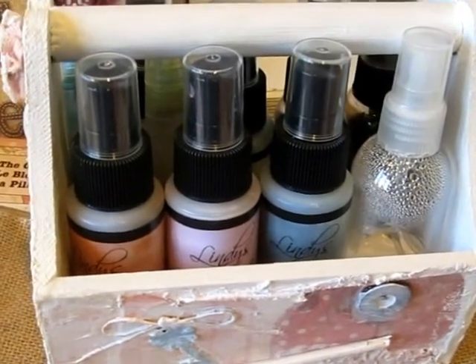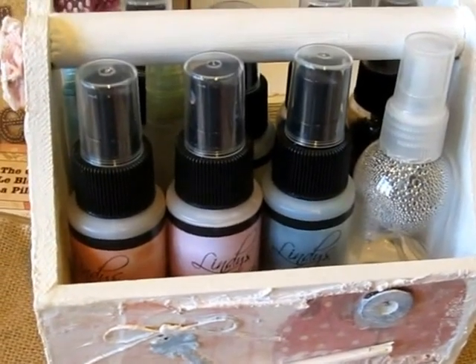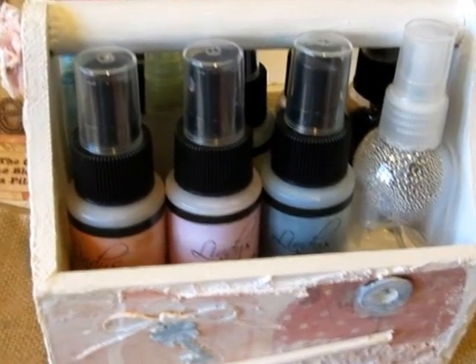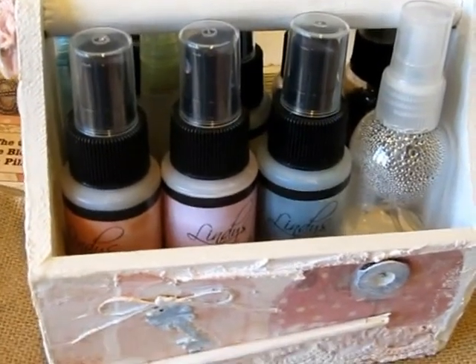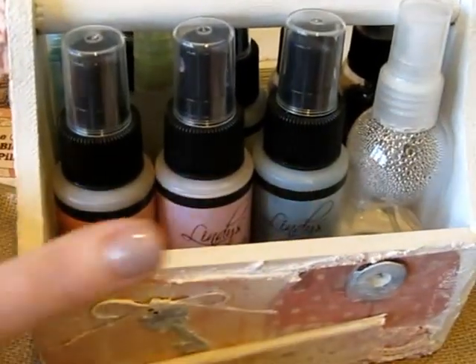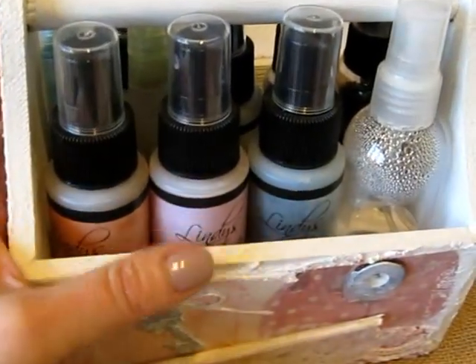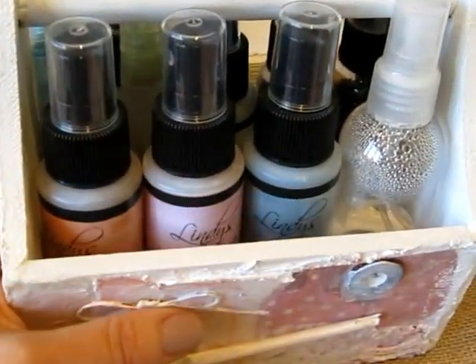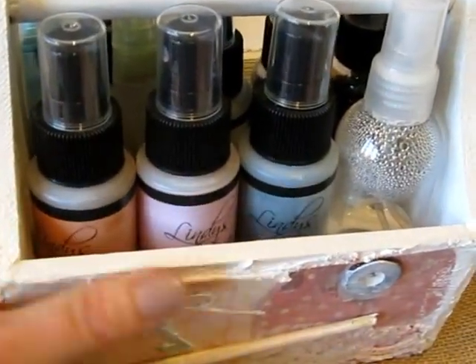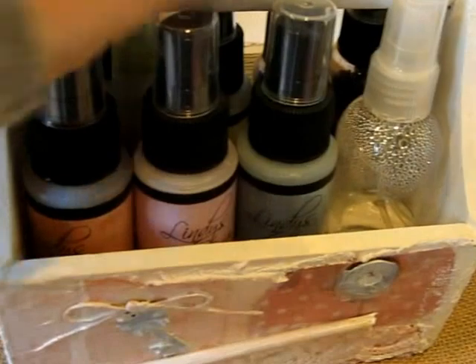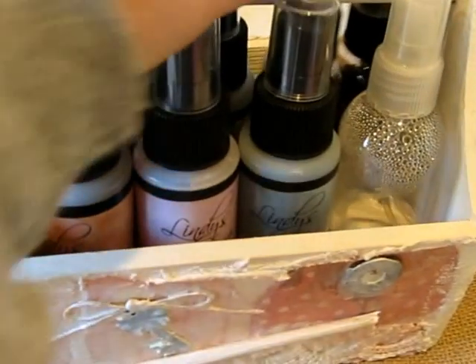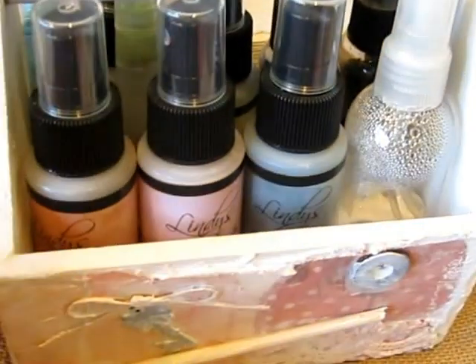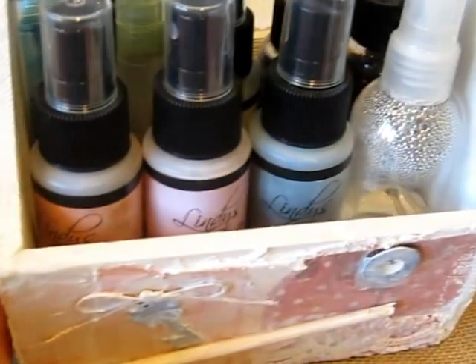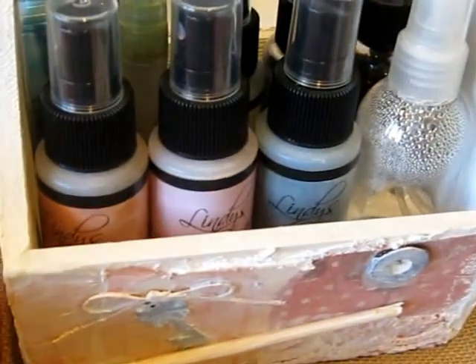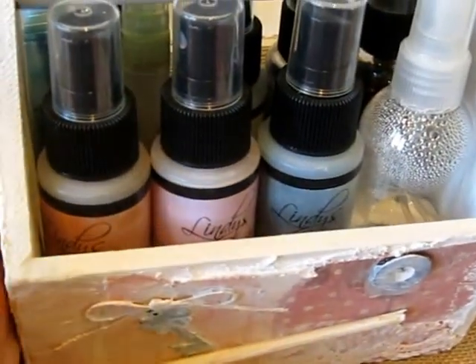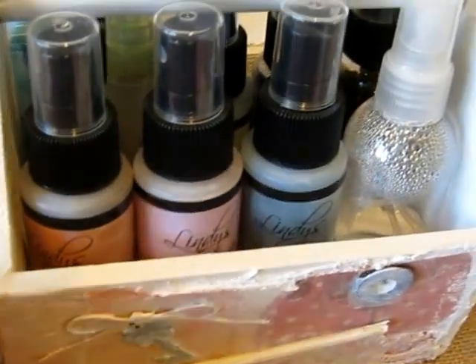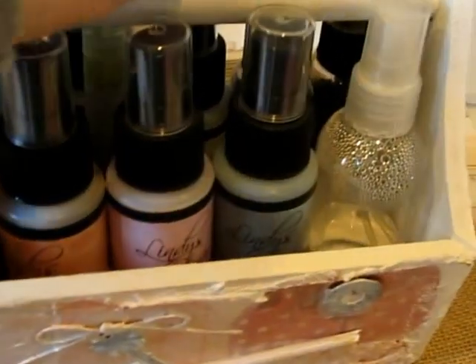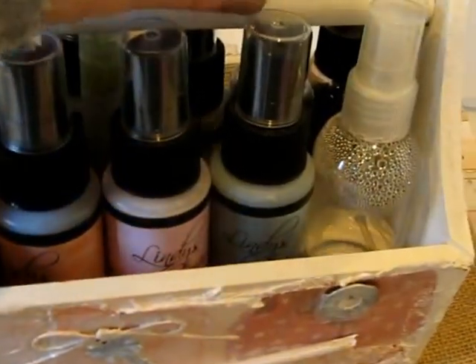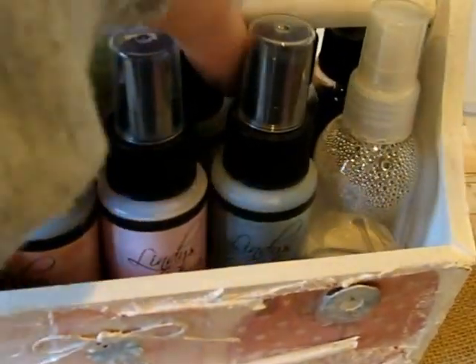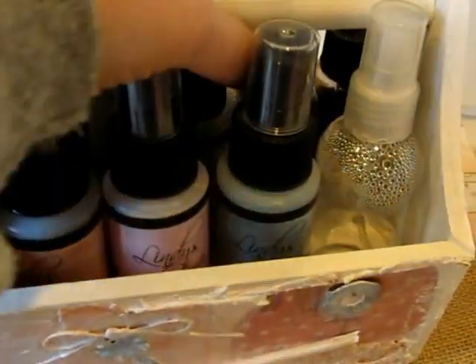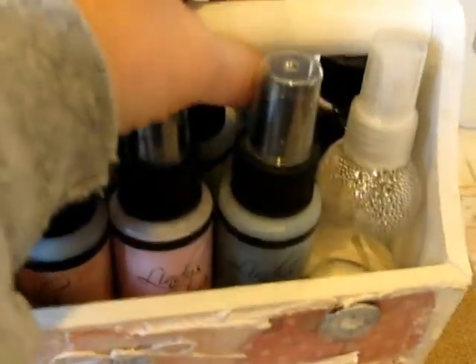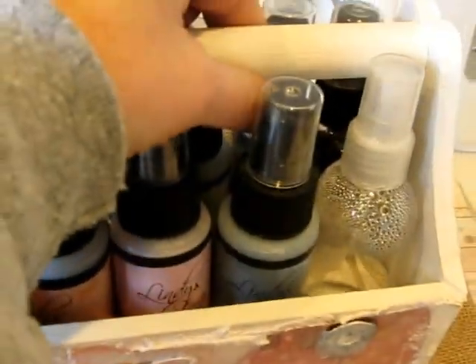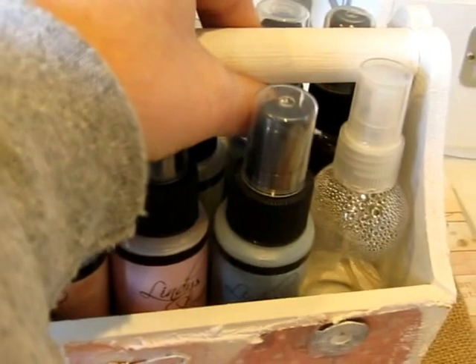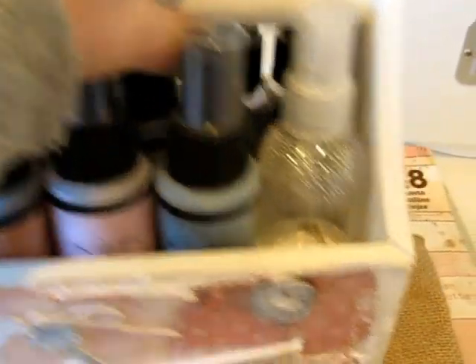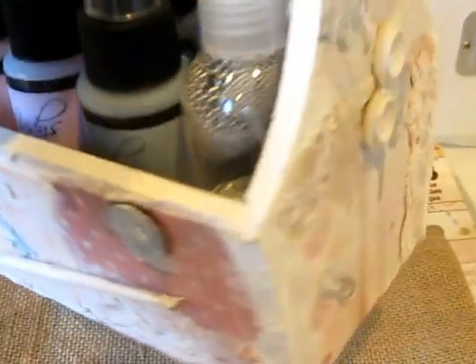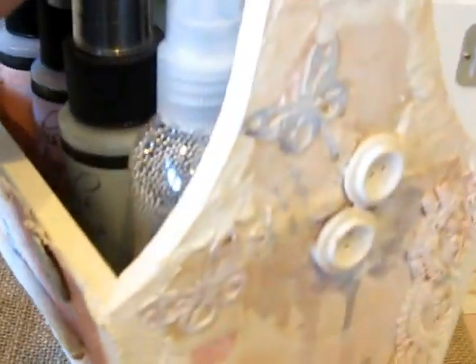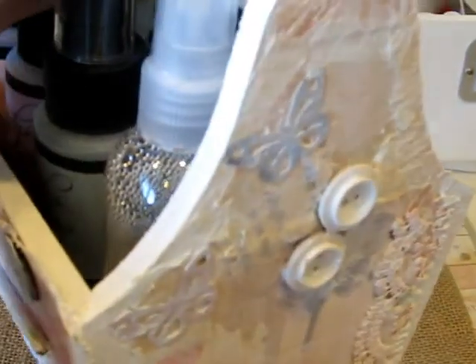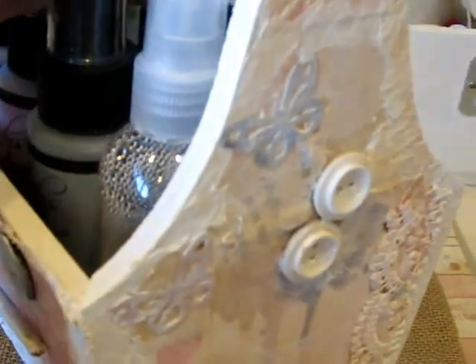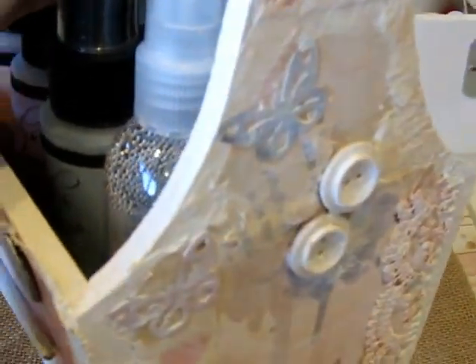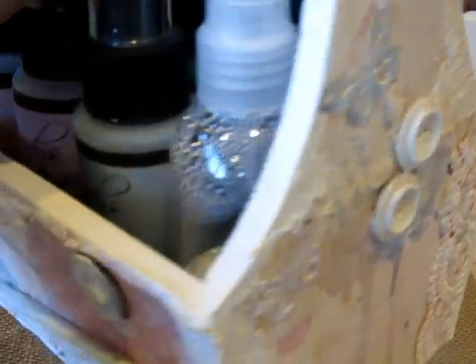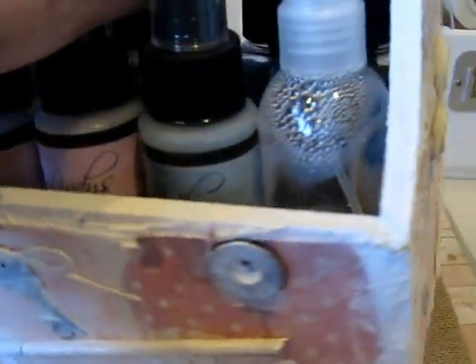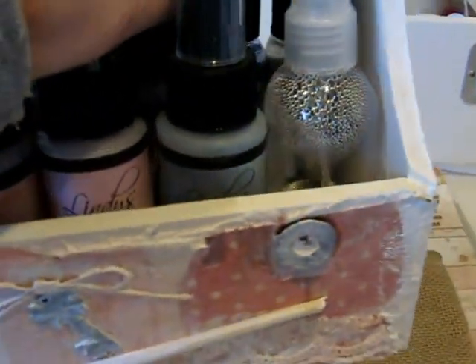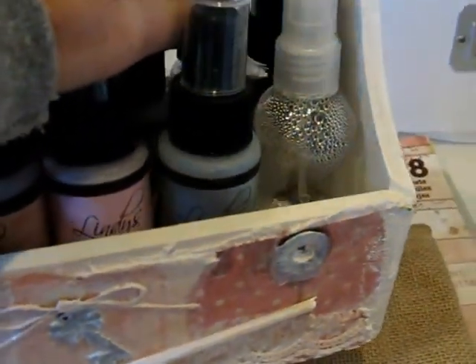I got this little caddy thing. It's just made out of wood, plain wood. Got it at Hobby Lobby — I think it was about $4. And it's a little caddy, I think it's about 6 by 6.